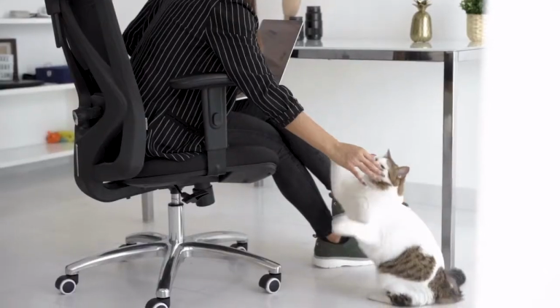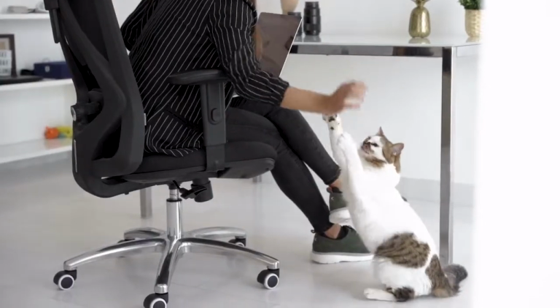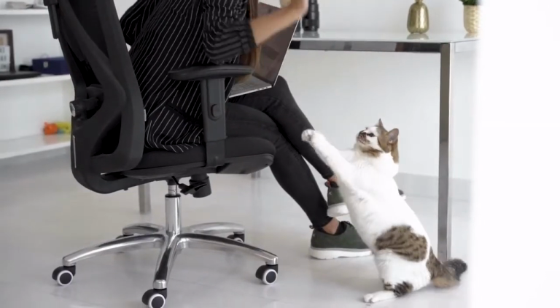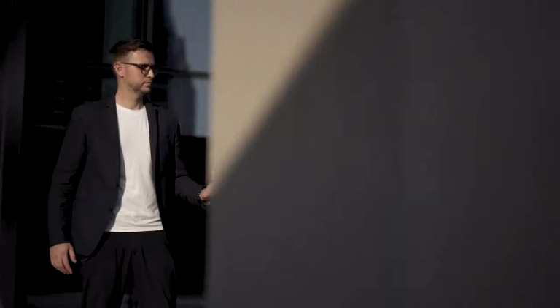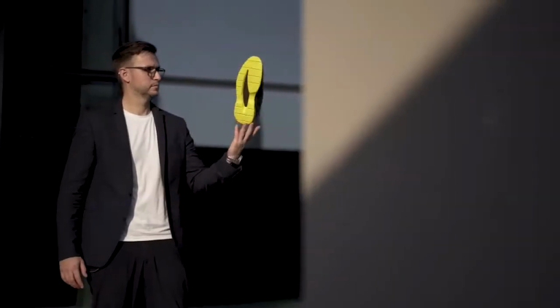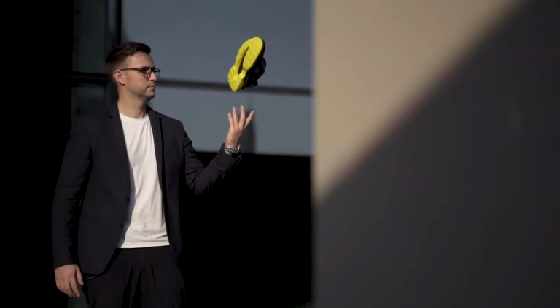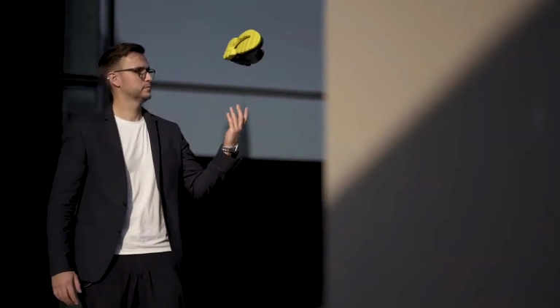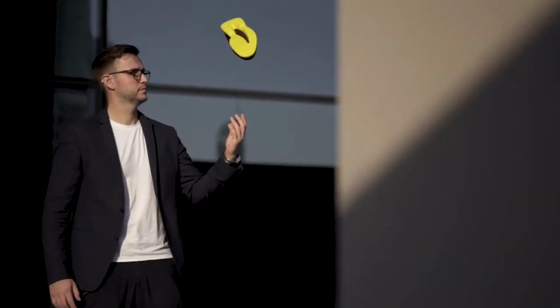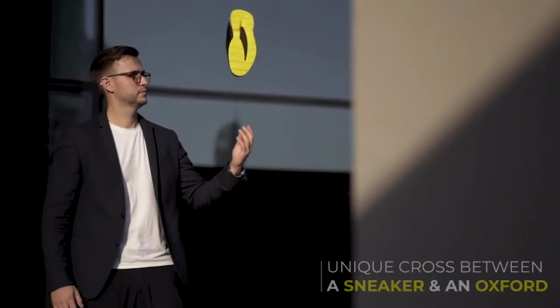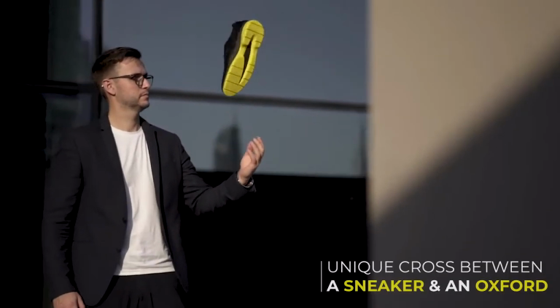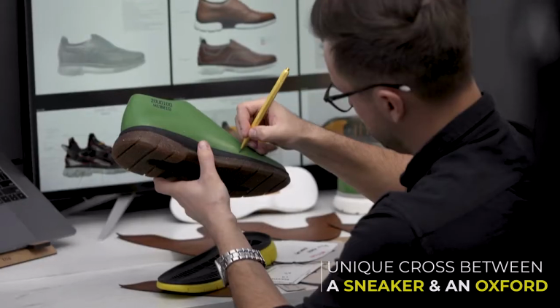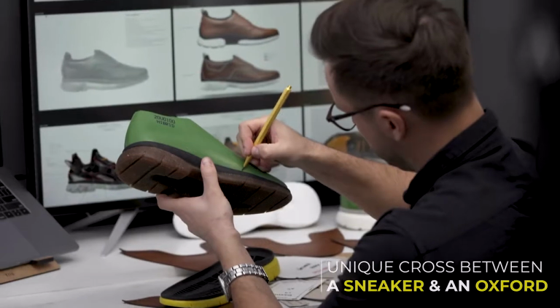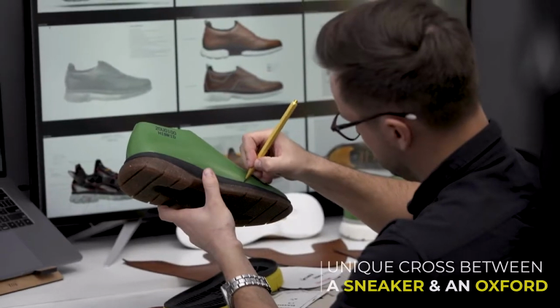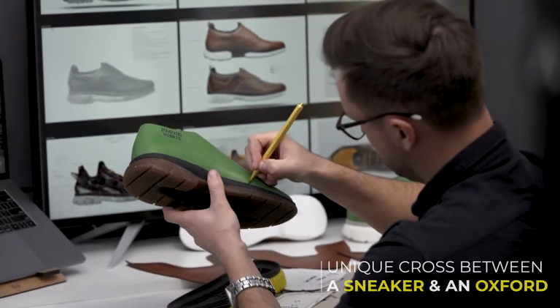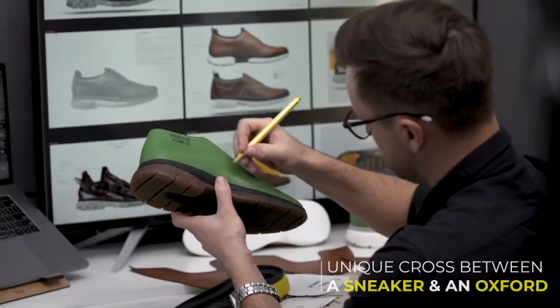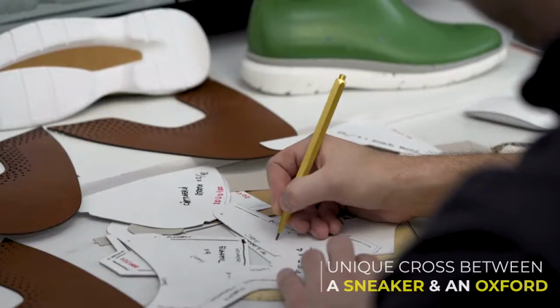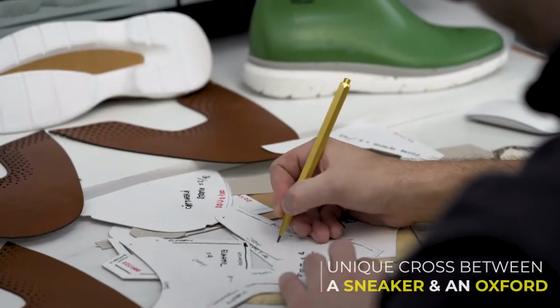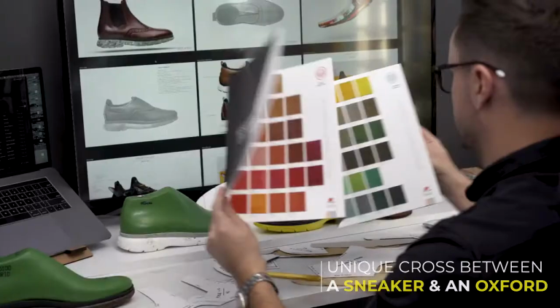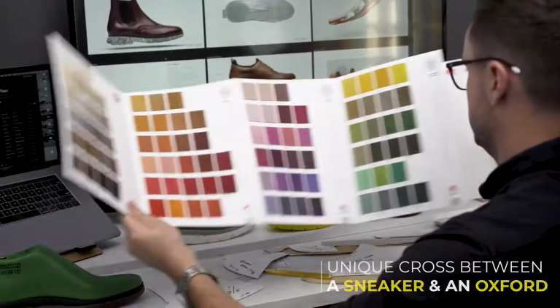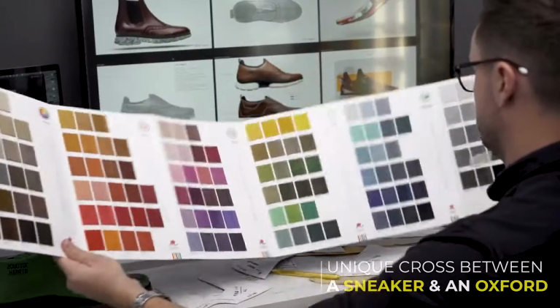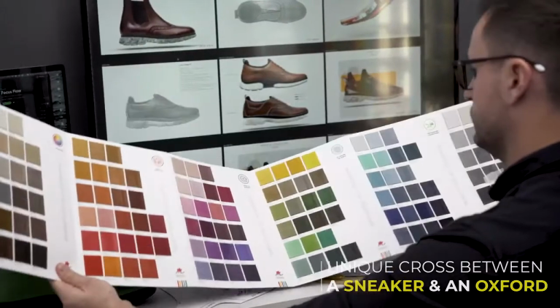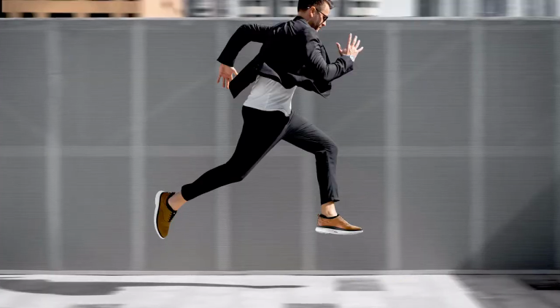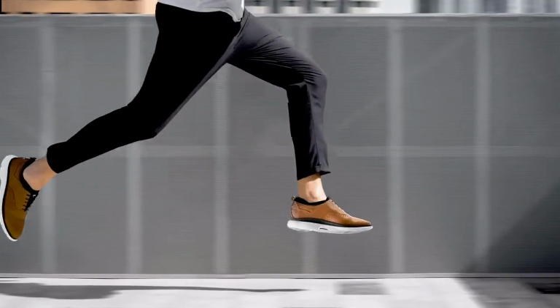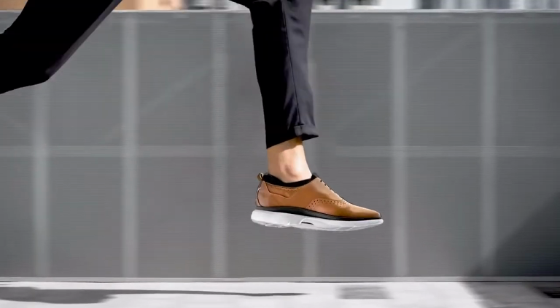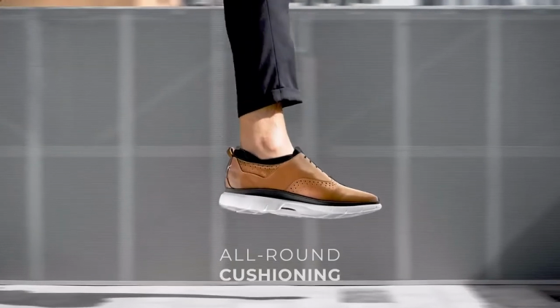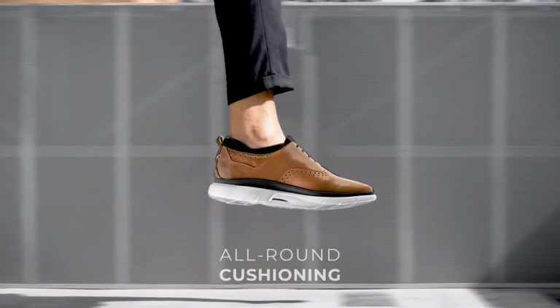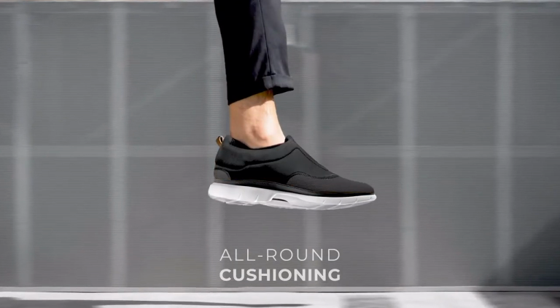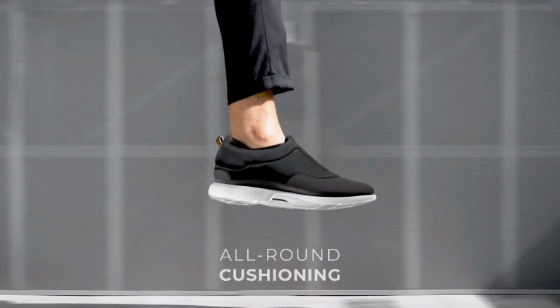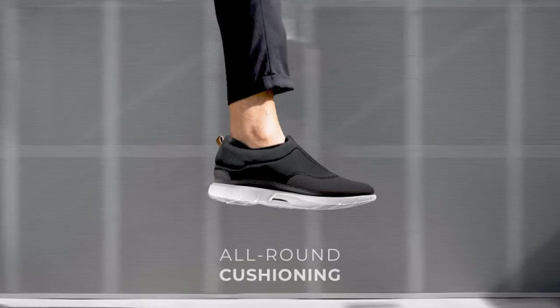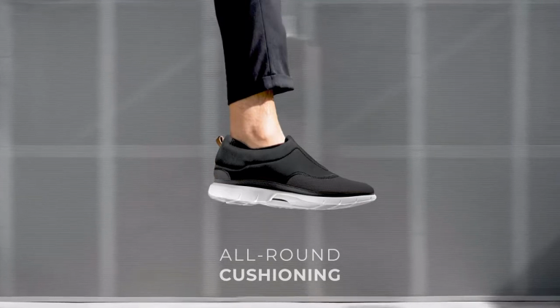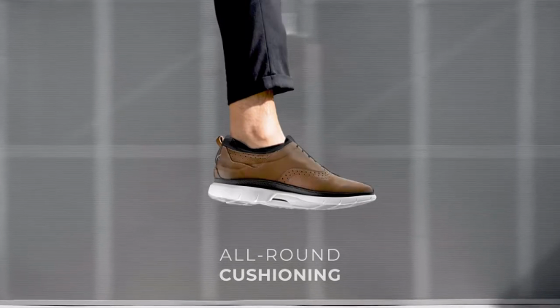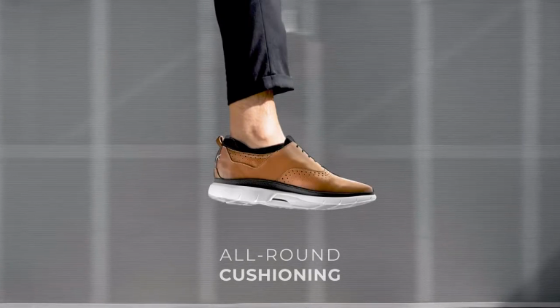Flex 2.0 is the evolution, born from reimagining and redesigning every last detail to create a cross between the elegance of a timeless Oxford shoe and the comfort of a modern sports shoe.